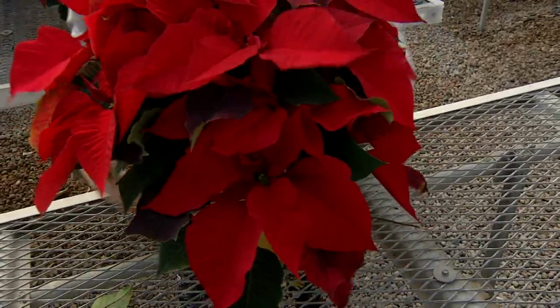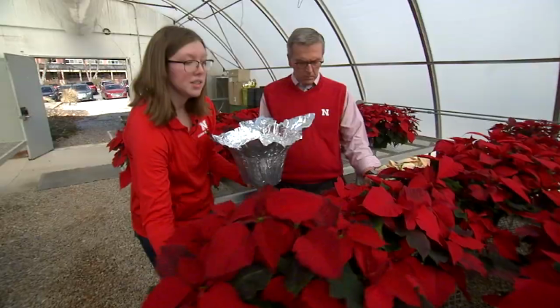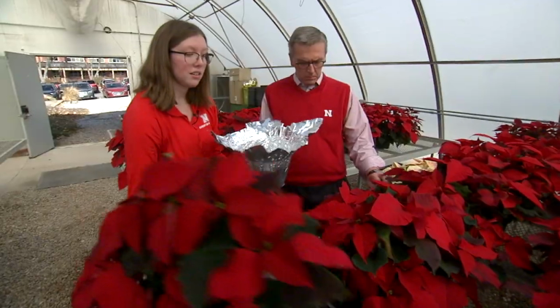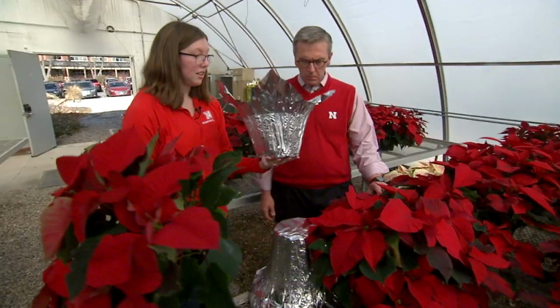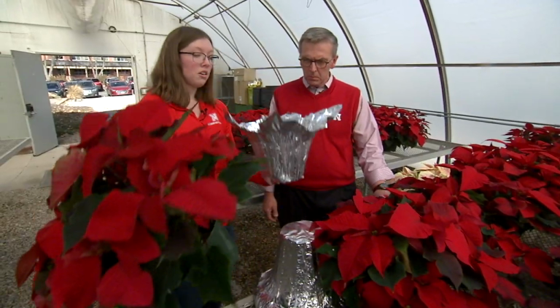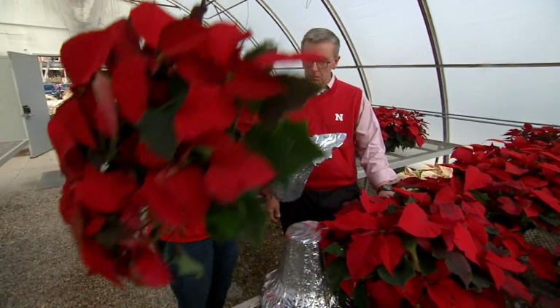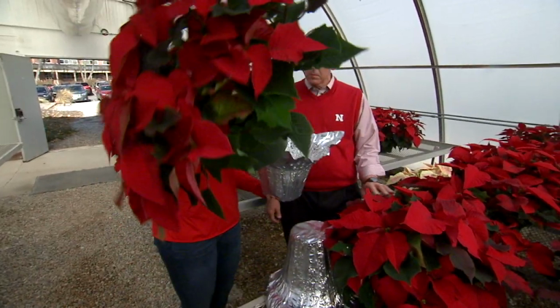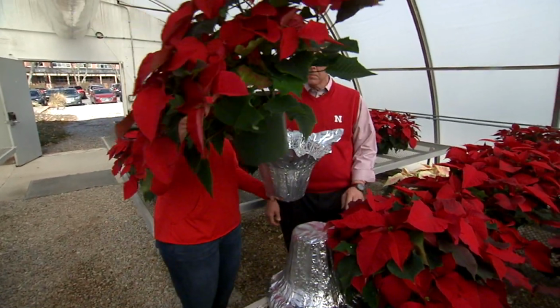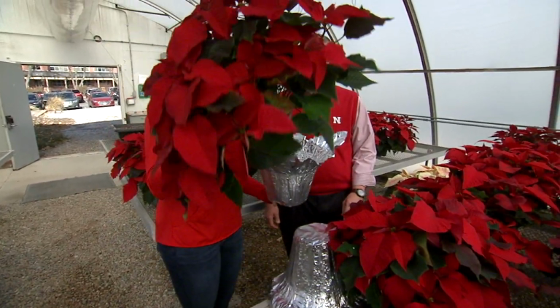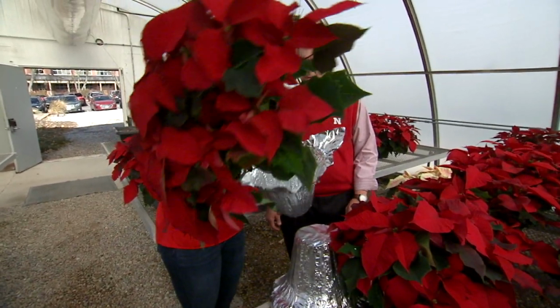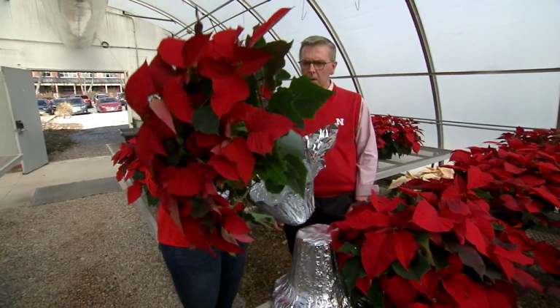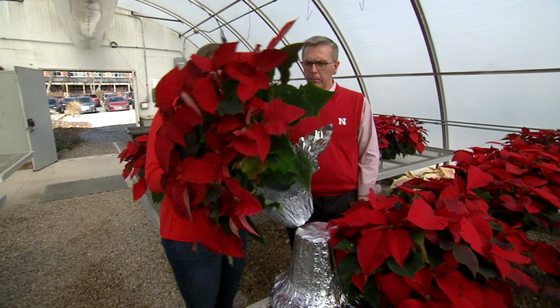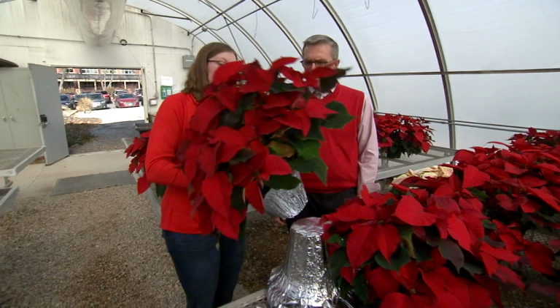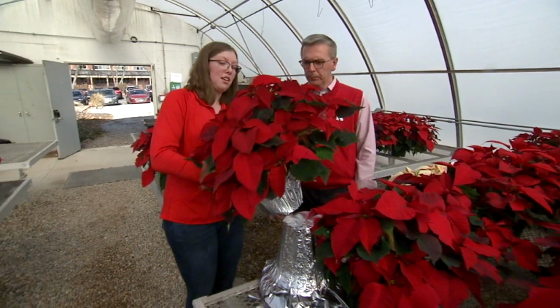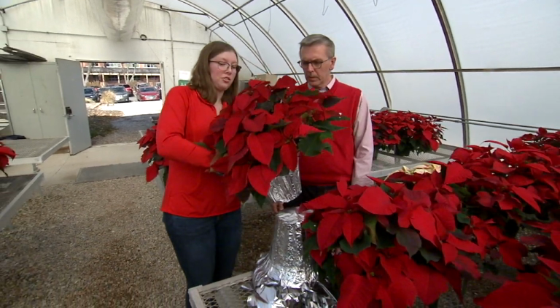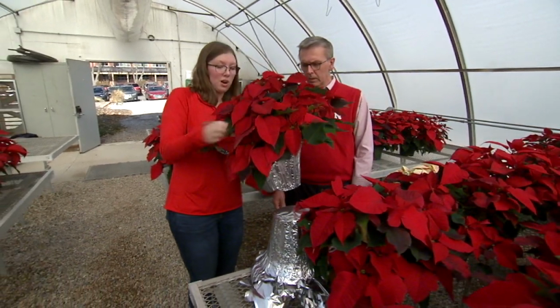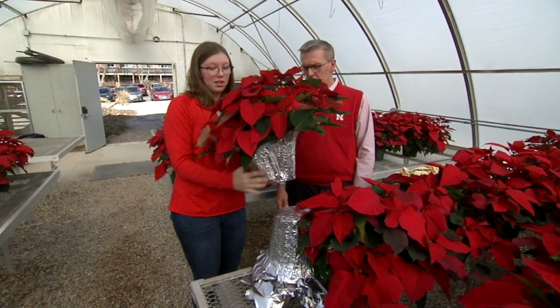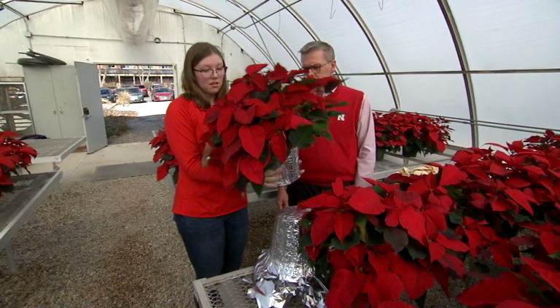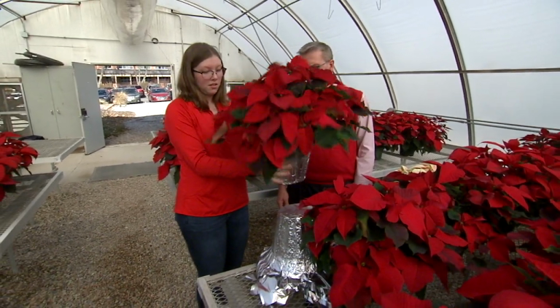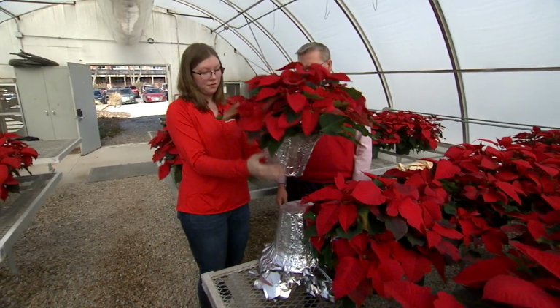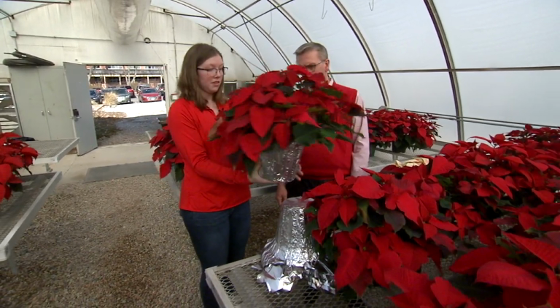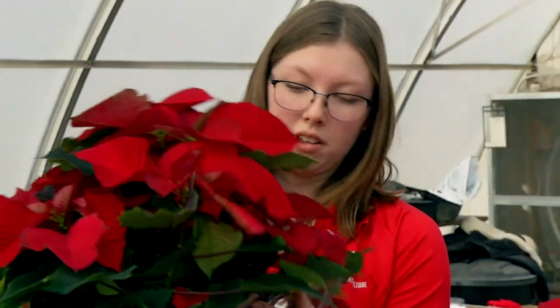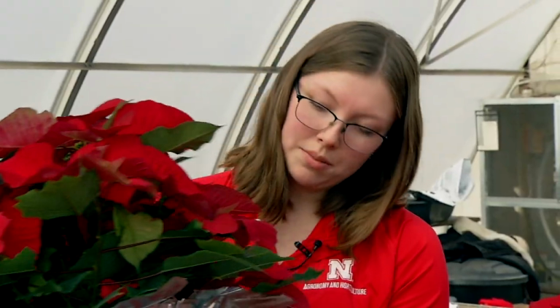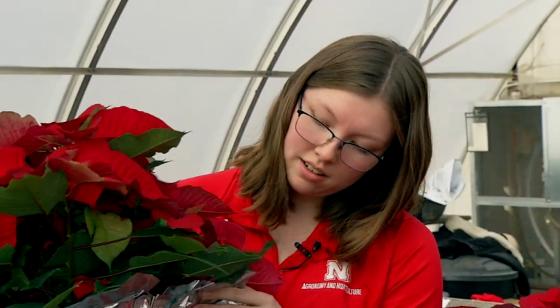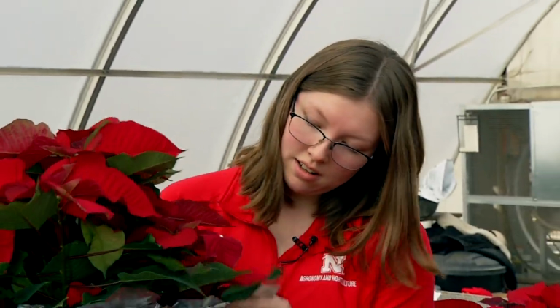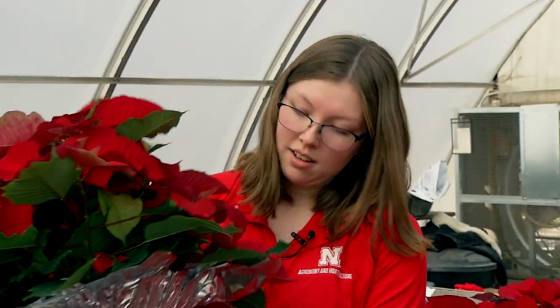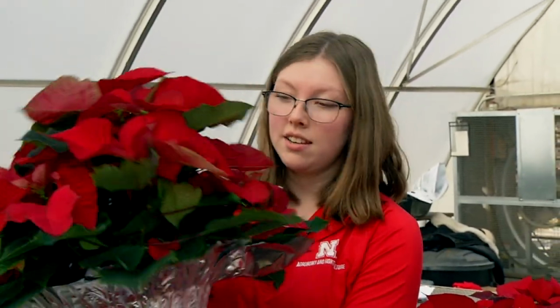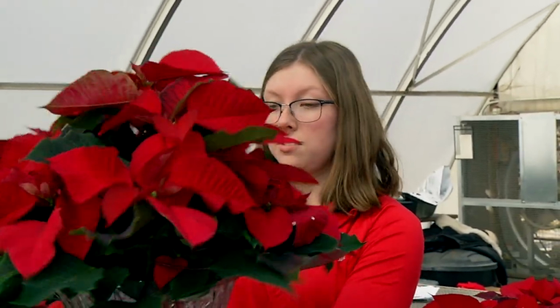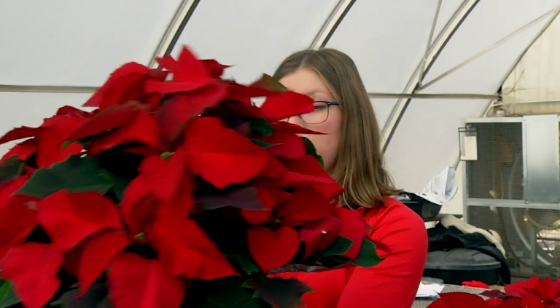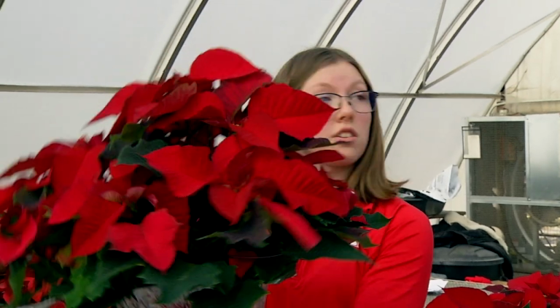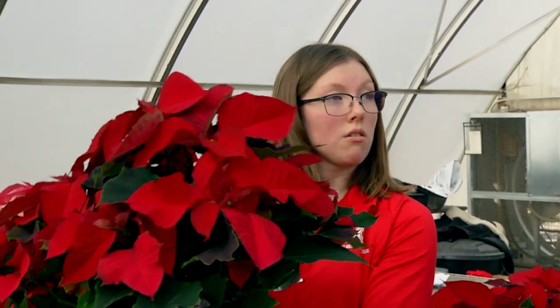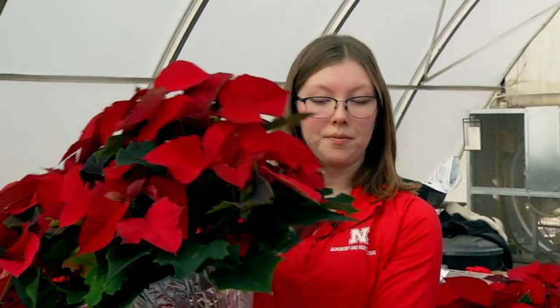We take these large foils for the large 8-inch pots and we just drop them in there, fluff it up a little bit, and then it's good to go — ready to go.